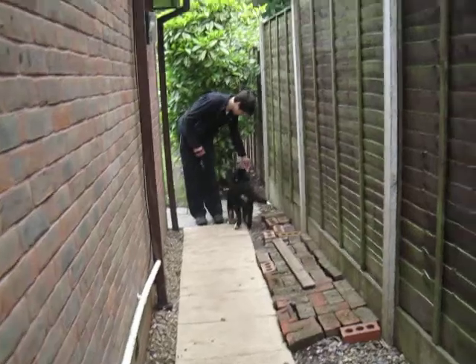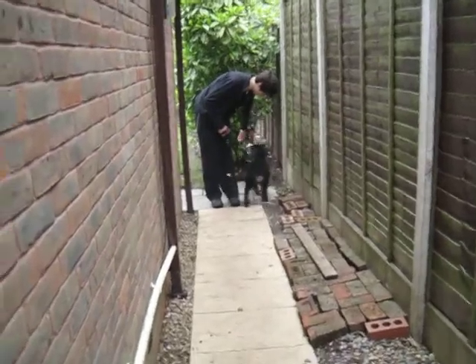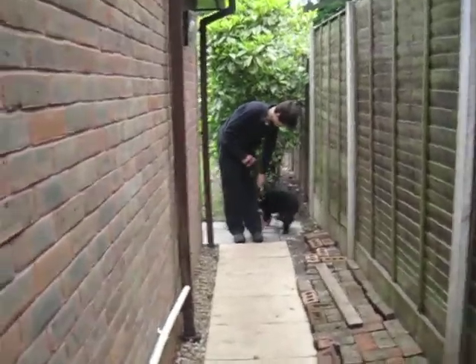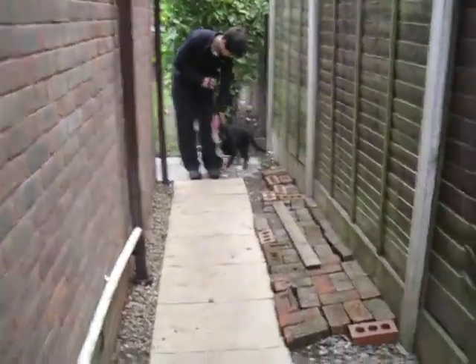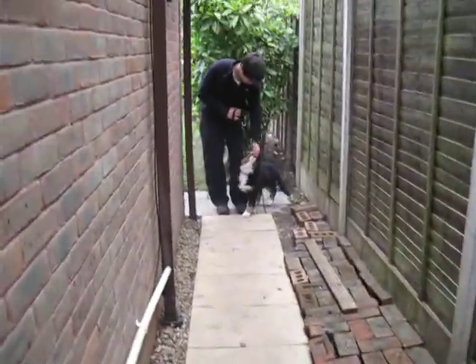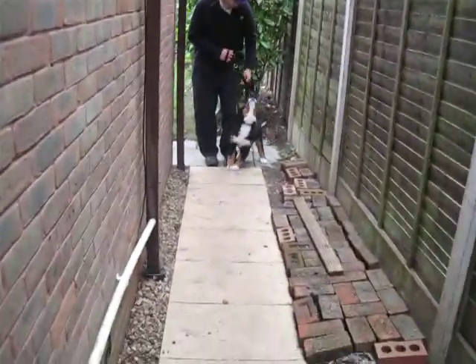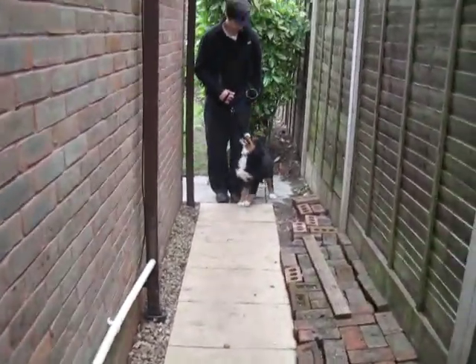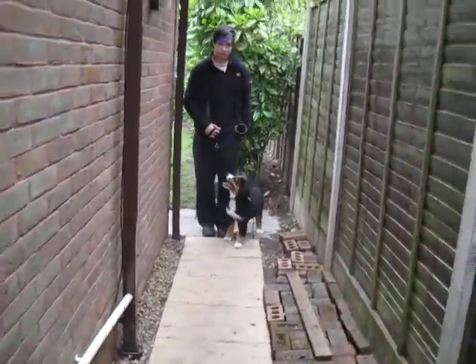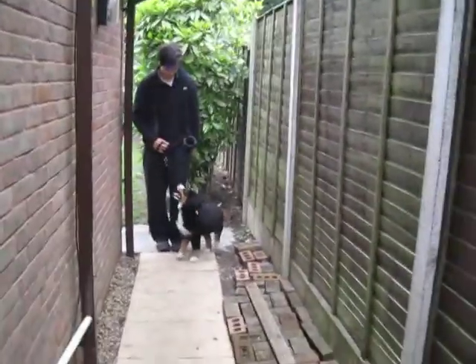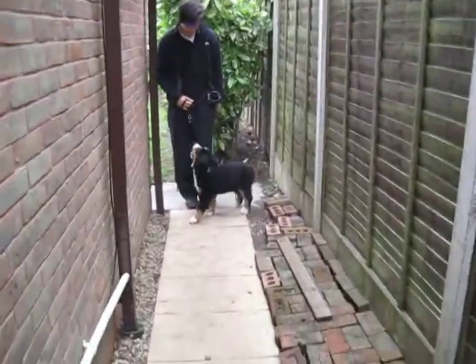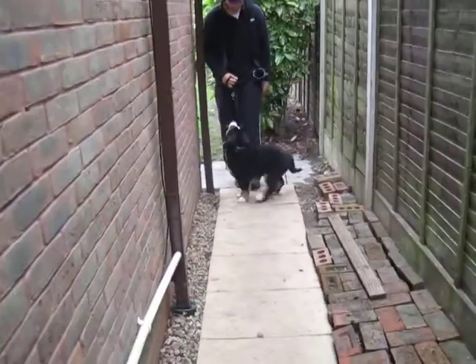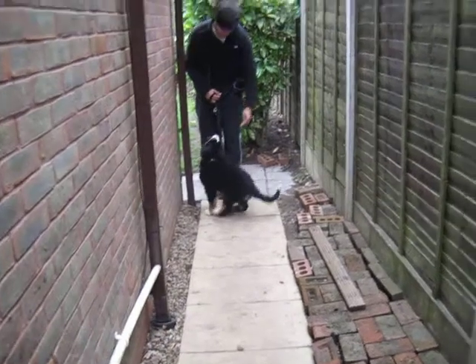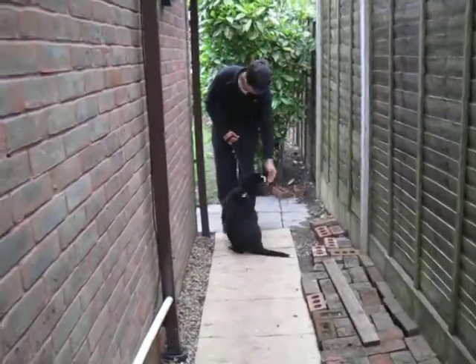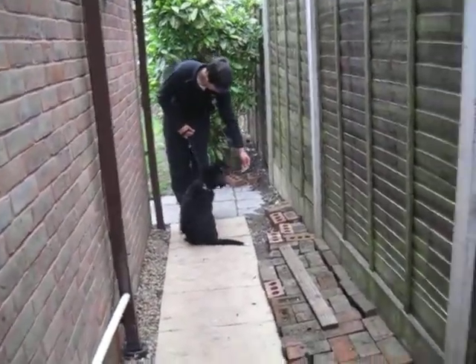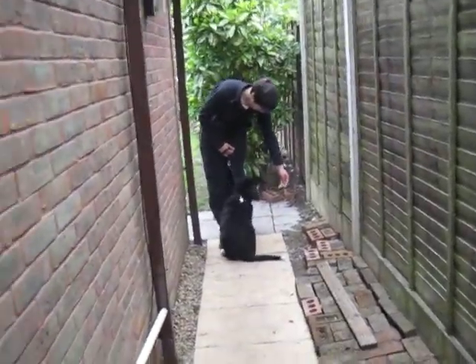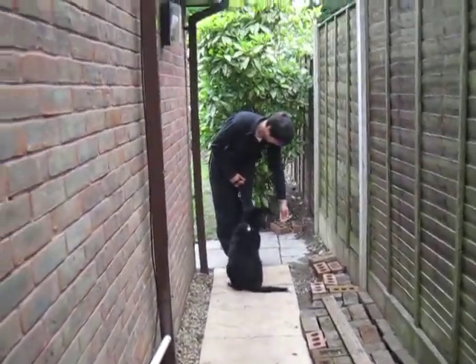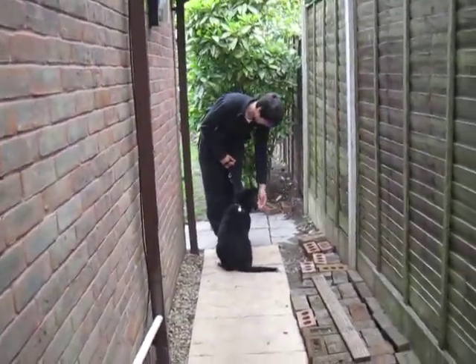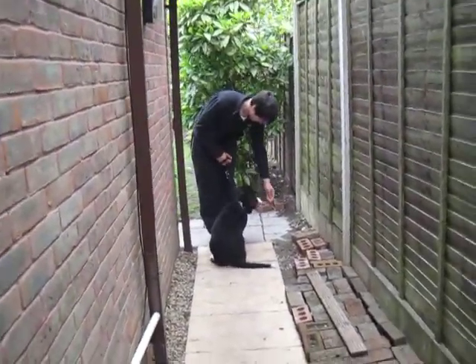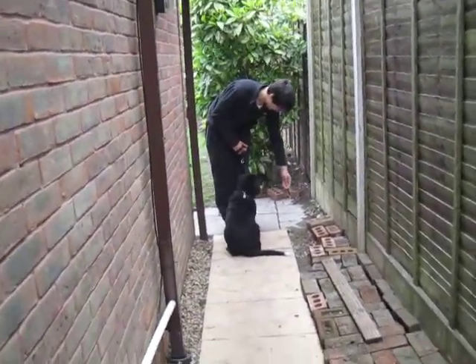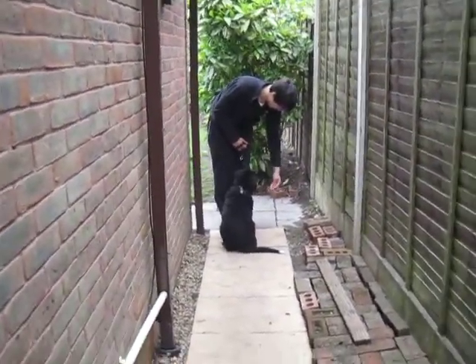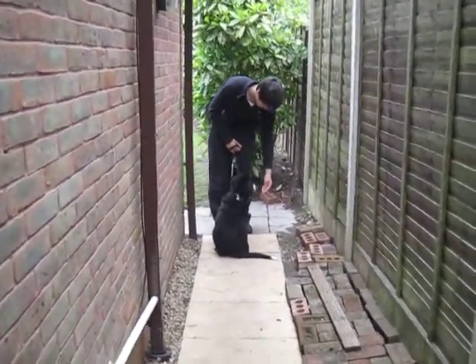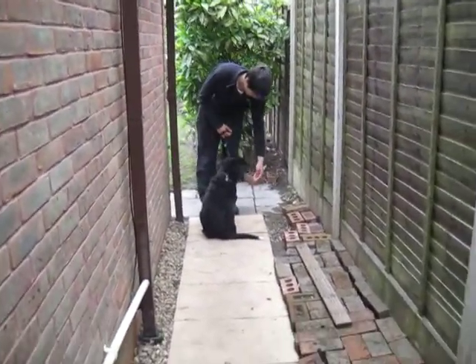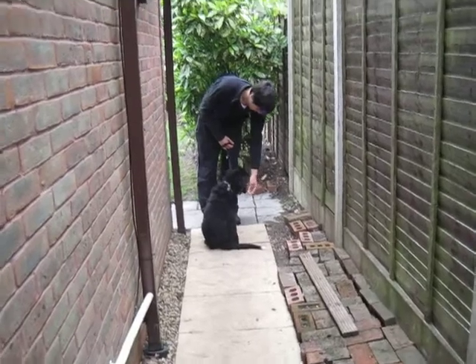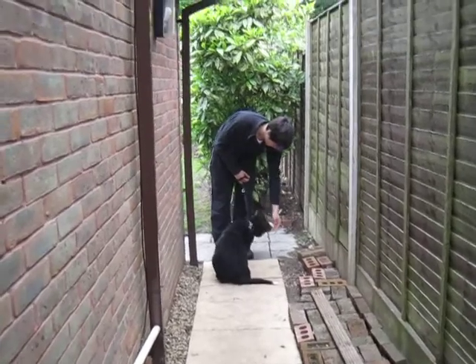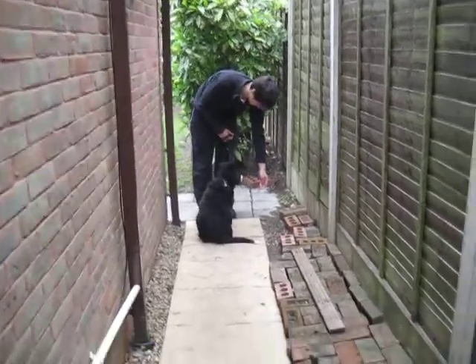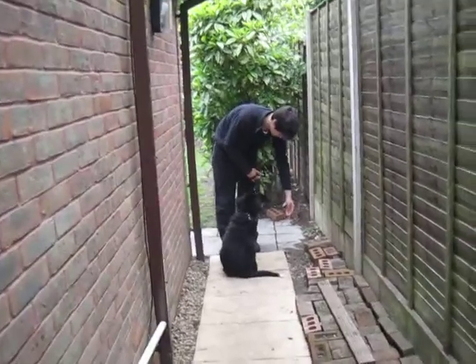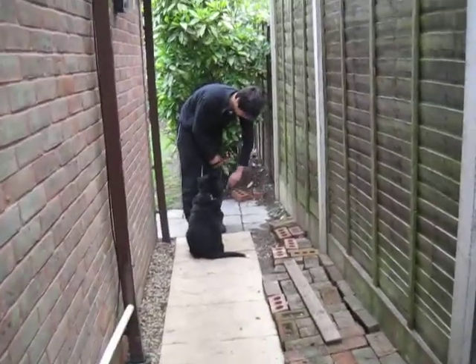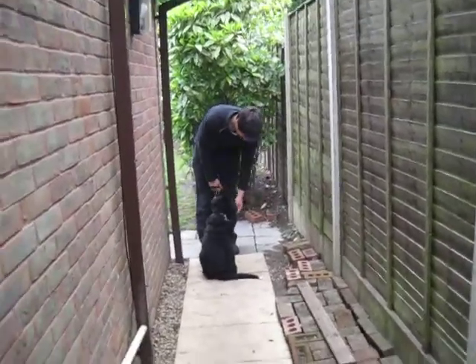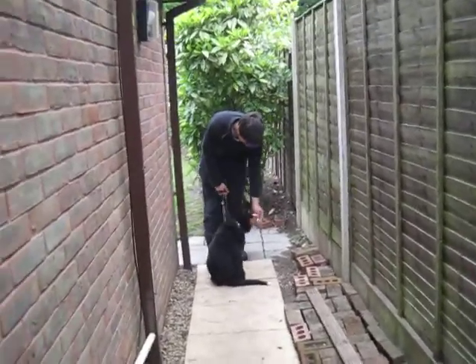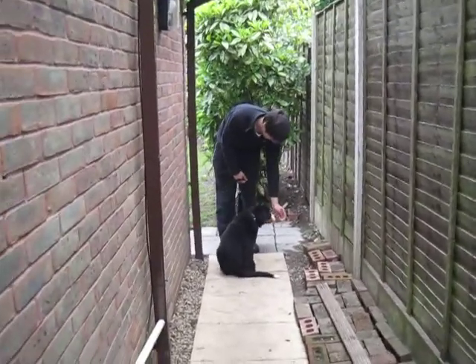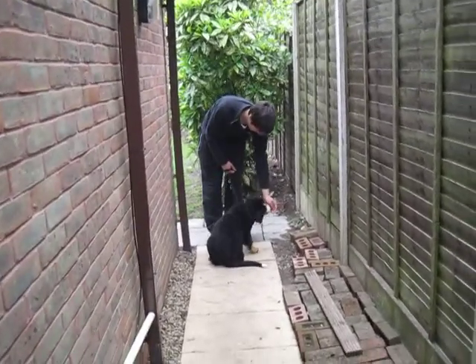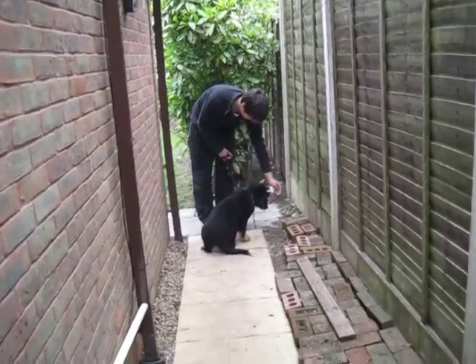This is the second half of the video teaching Isla to walk by our side as we start the walk. It's been three minutes since our last video and we're already getting some improvement, so let's see how we get on this time.